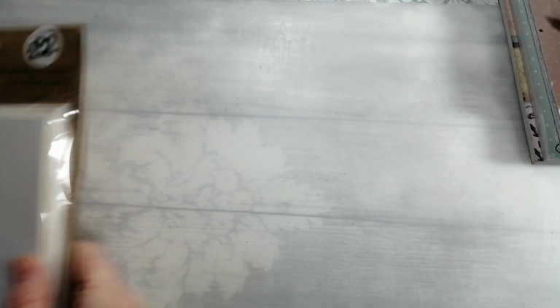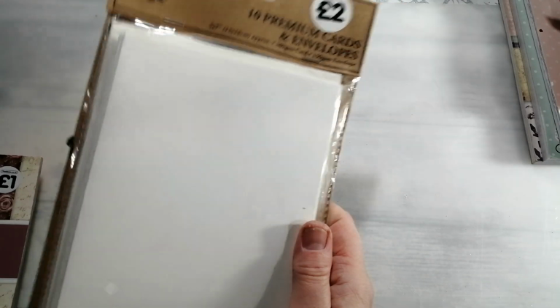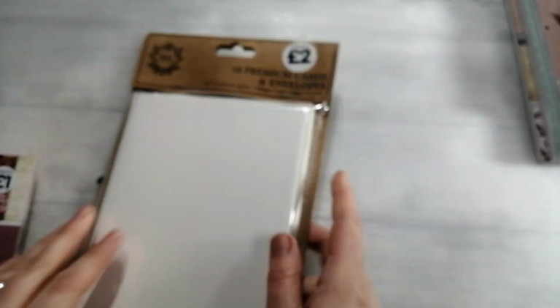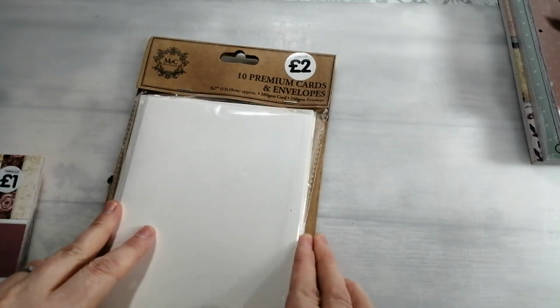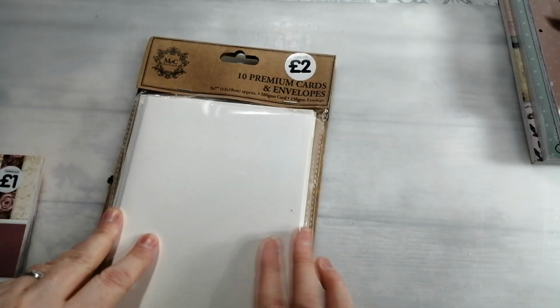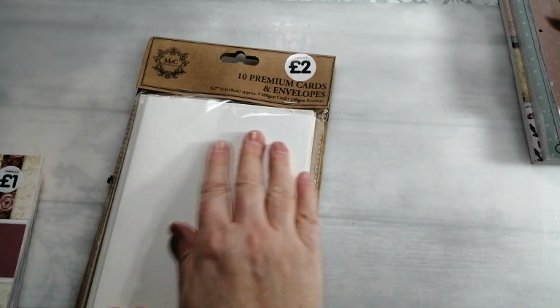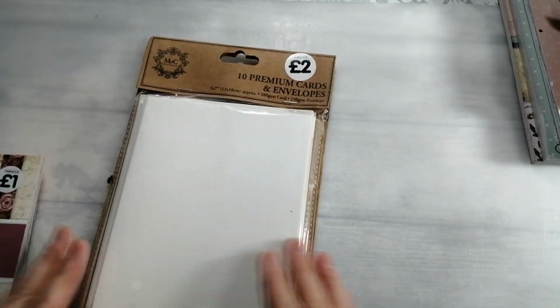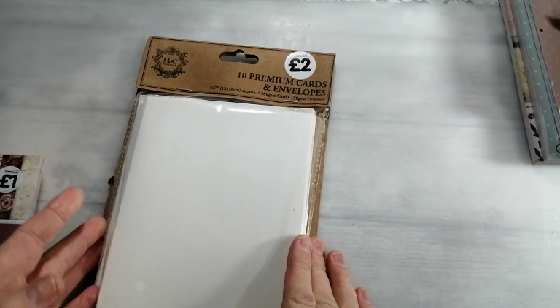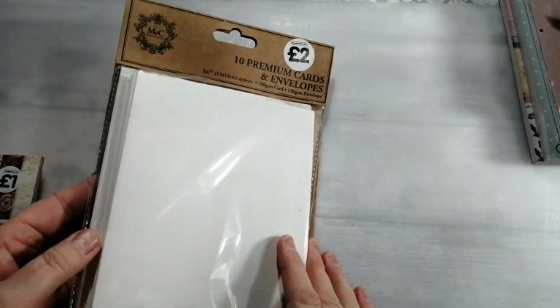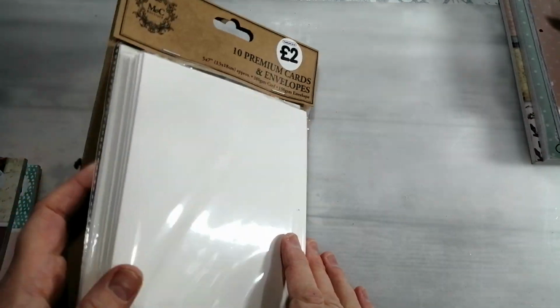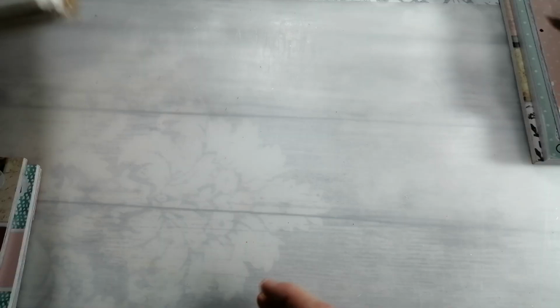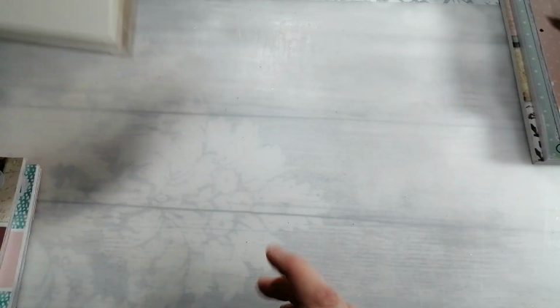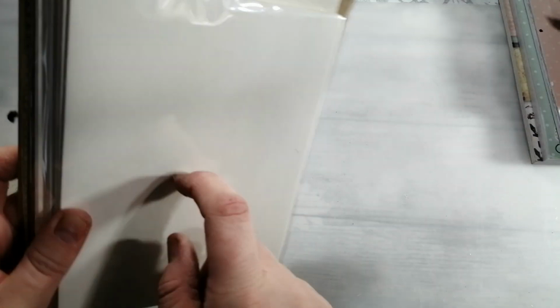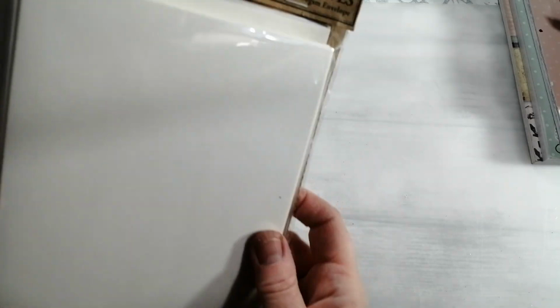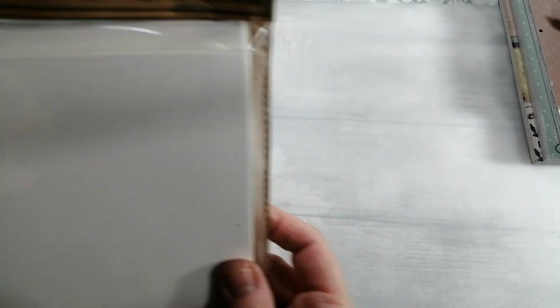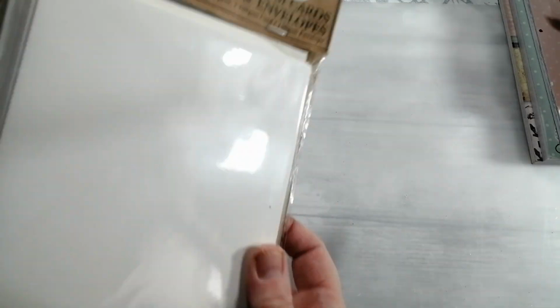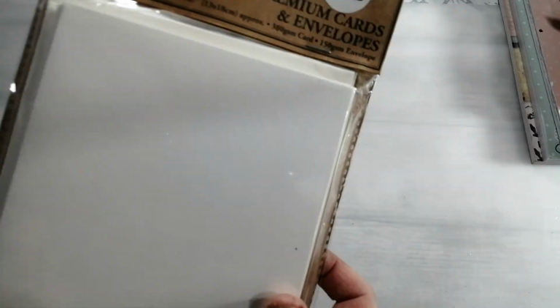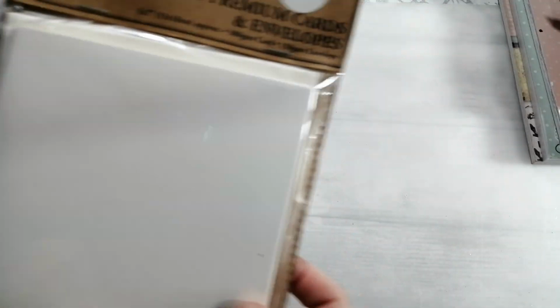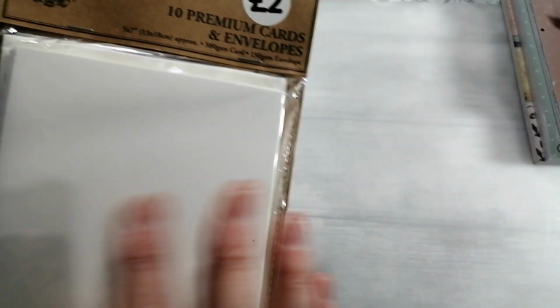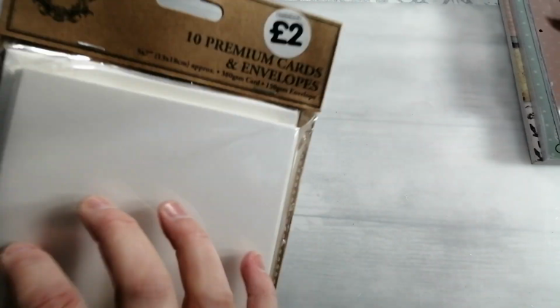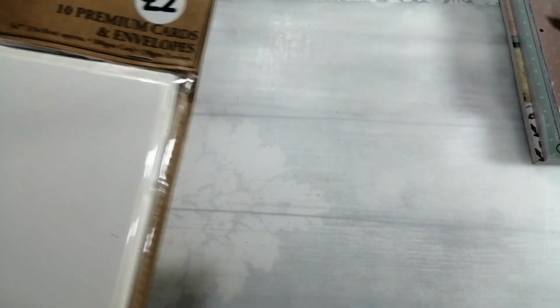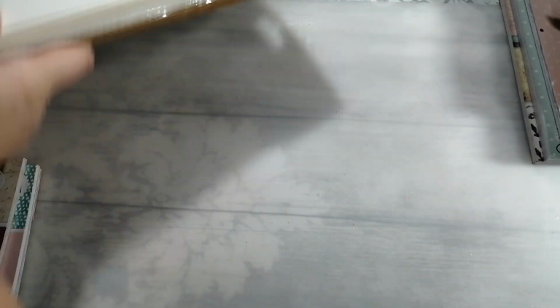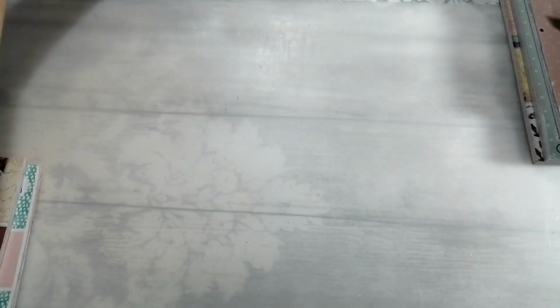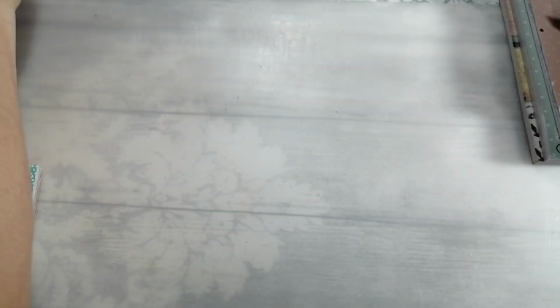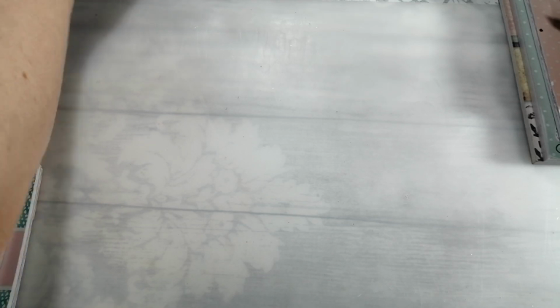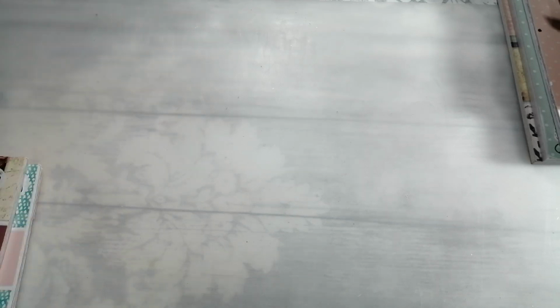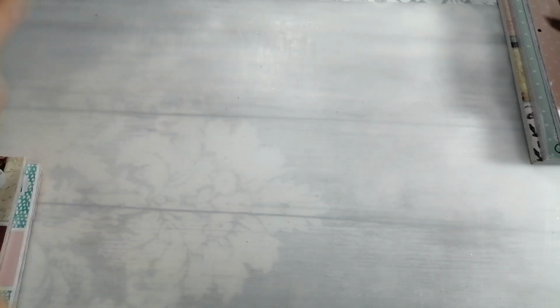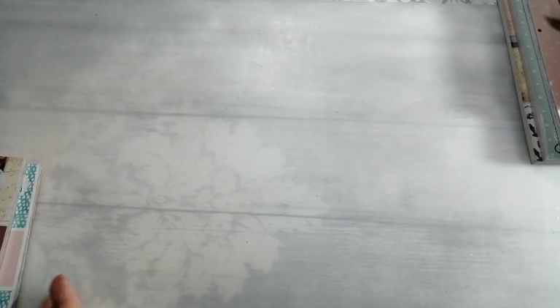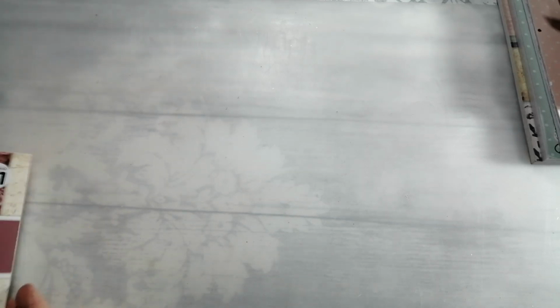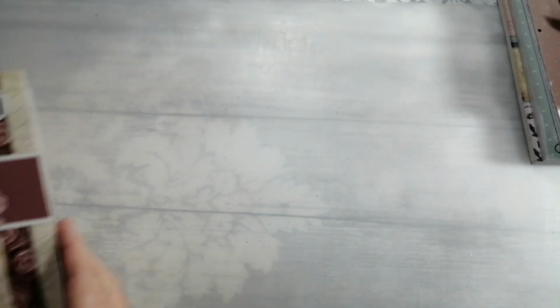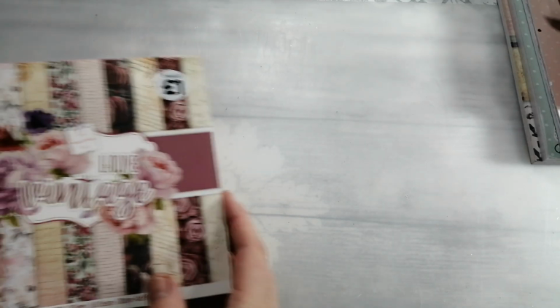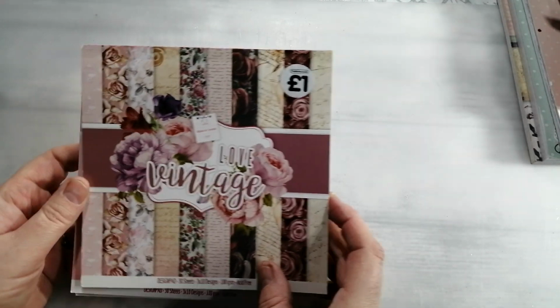I picked up some basic cards in a cream - just a pack of 10 cards and envelopes. I like their cards and envelopes, they're quite sturdy. So if you're wanting a pre-made card, they're really good. I quite often make my own, but sometimes it's just handy to have those in.